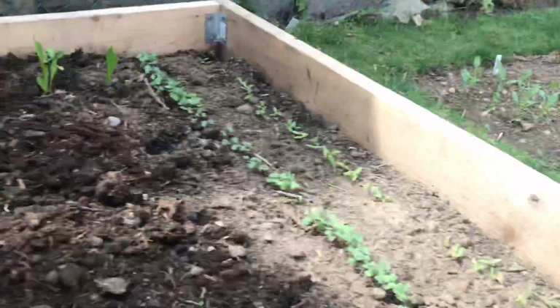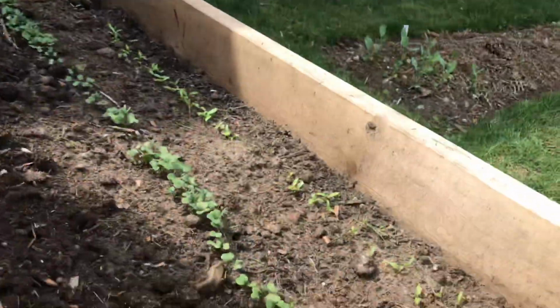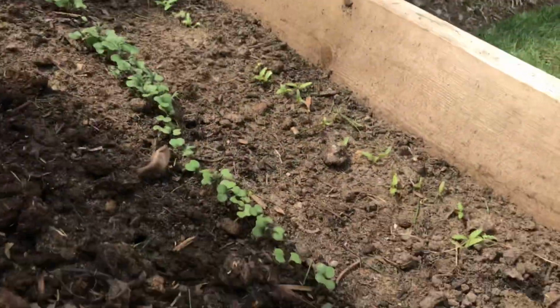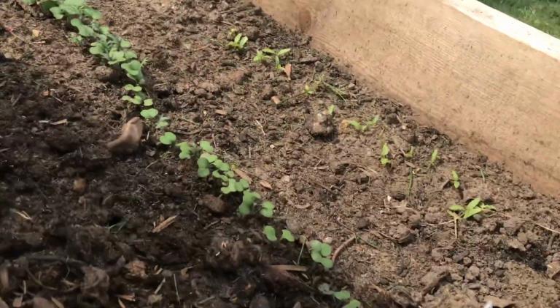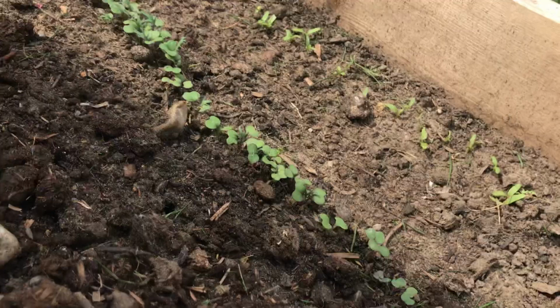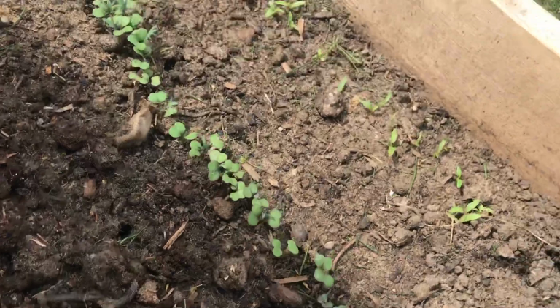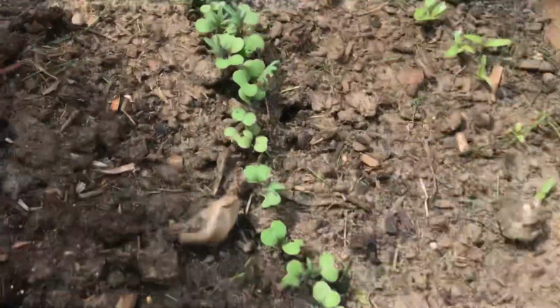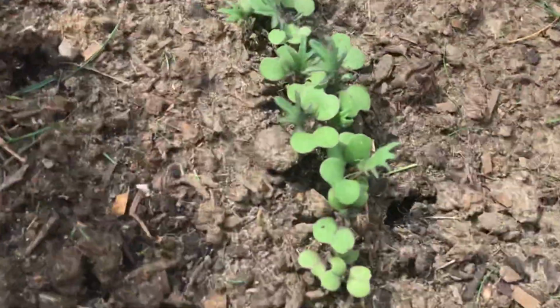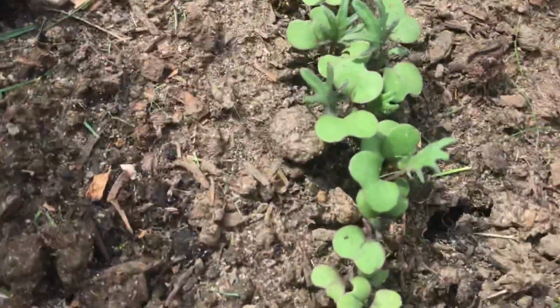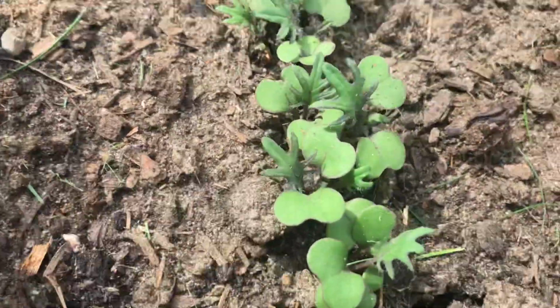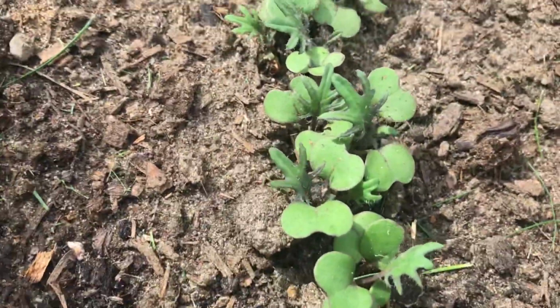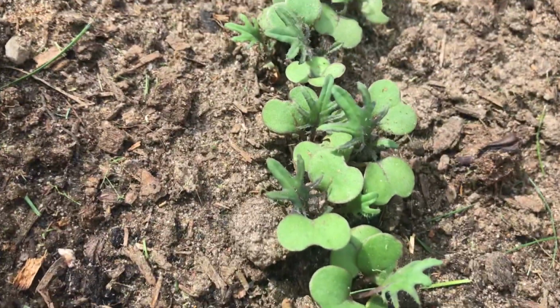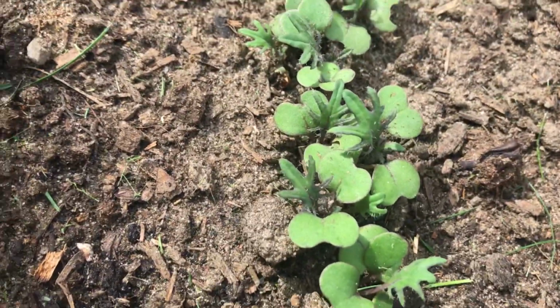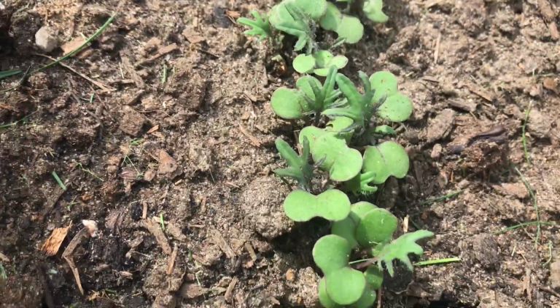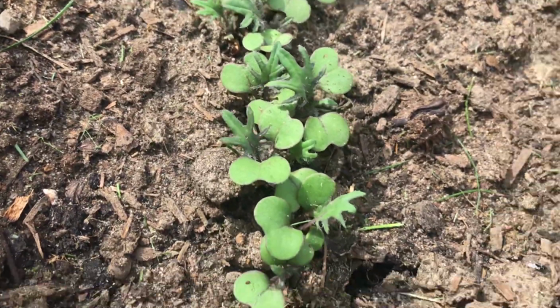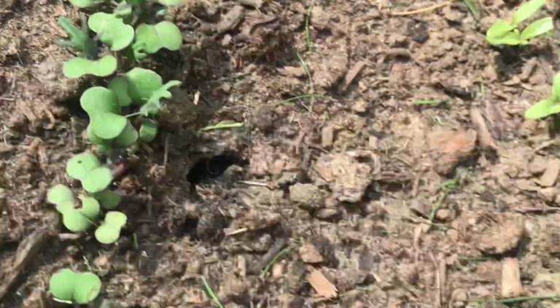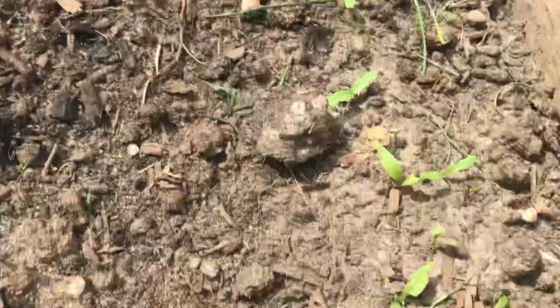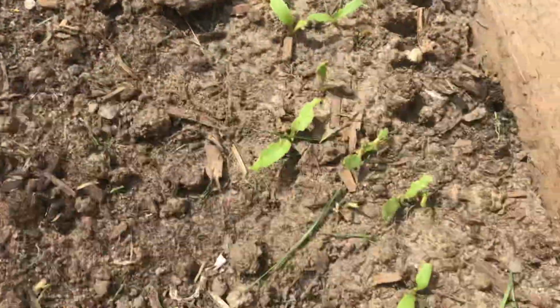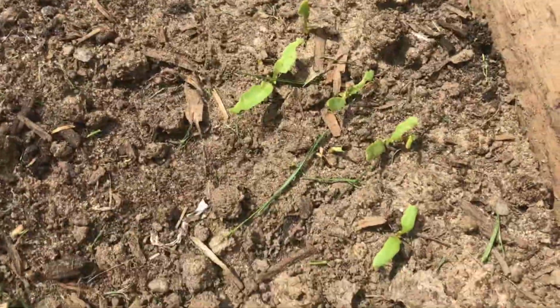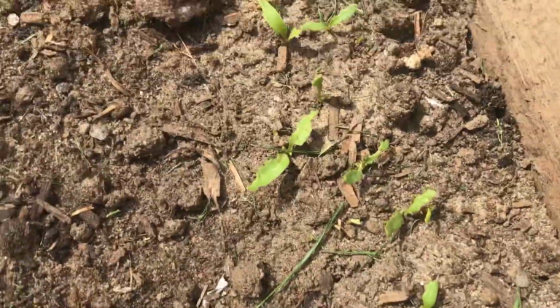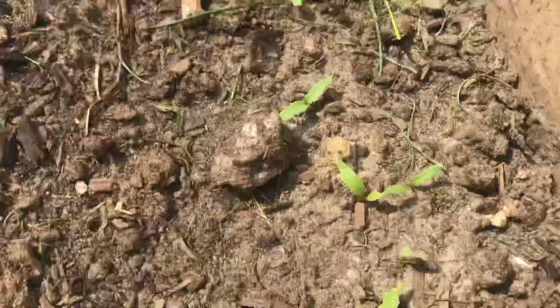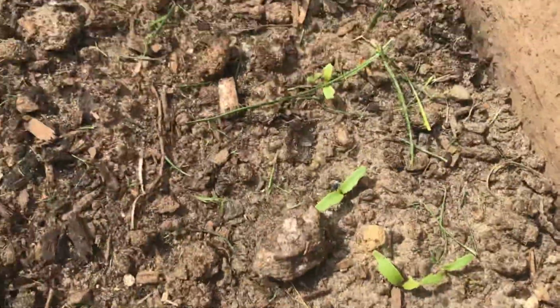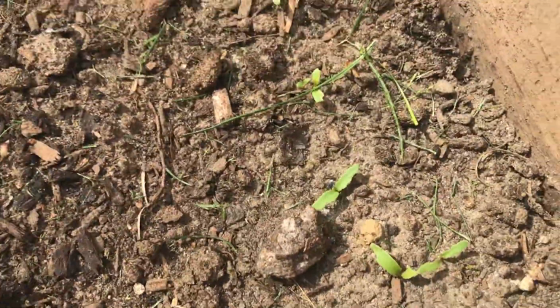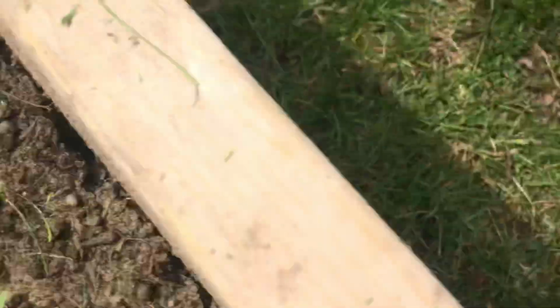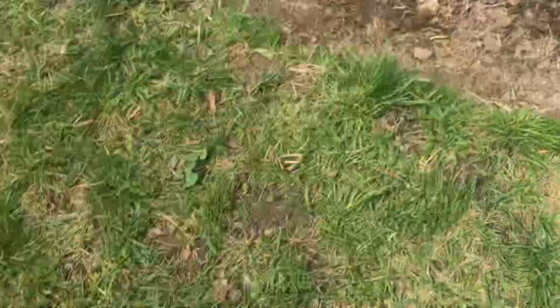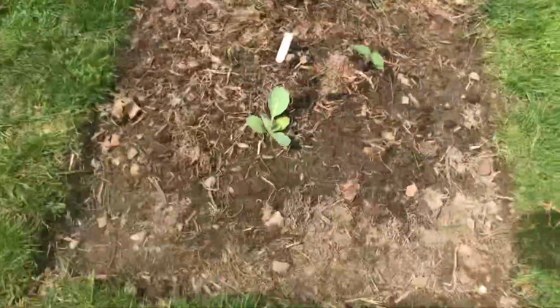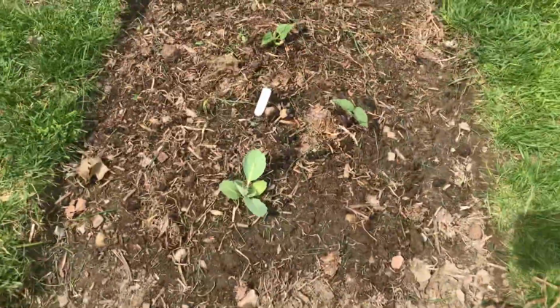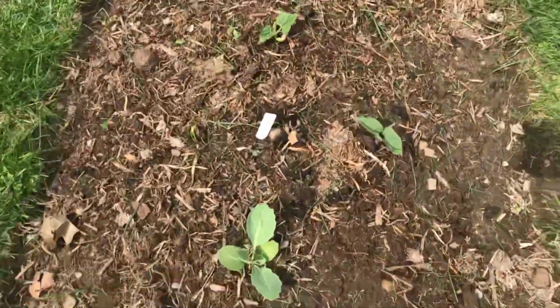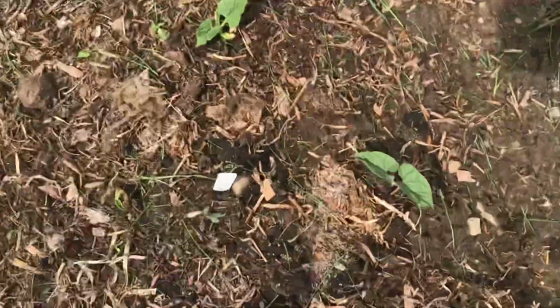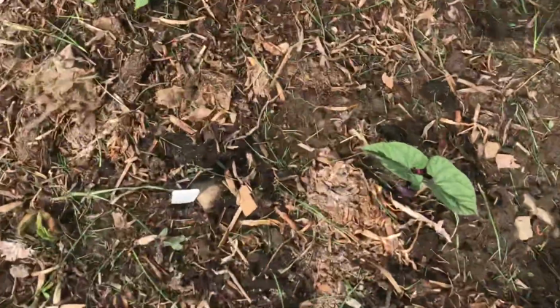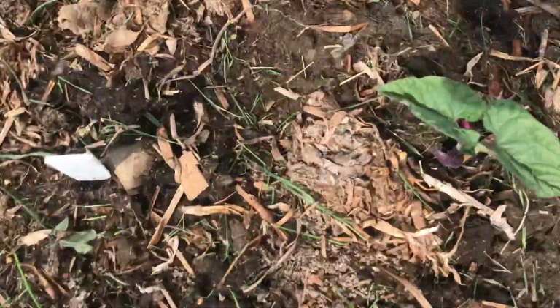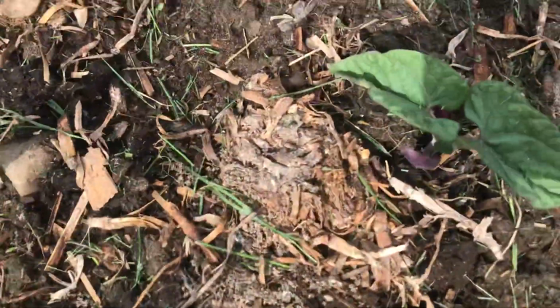We've got our red Russian kale which is starting to produce some kale leaves, and our swiss chard which has come up. I just put in some beans today — there's a purple one here.